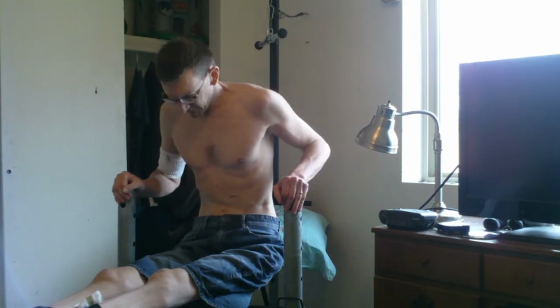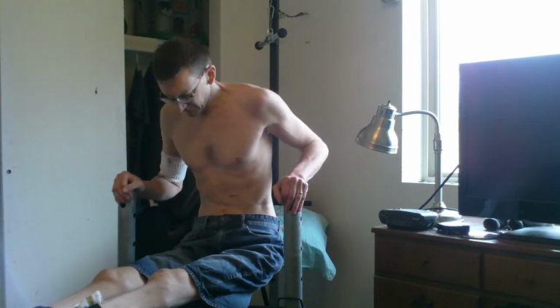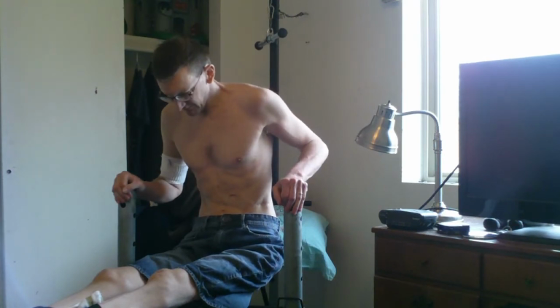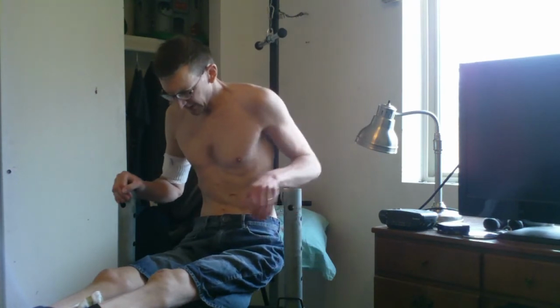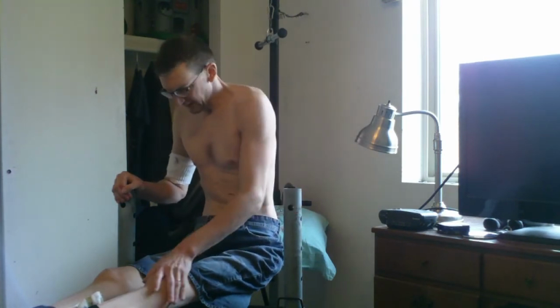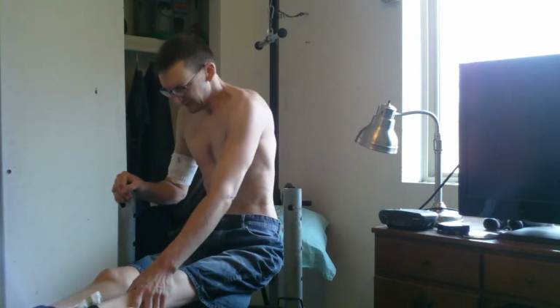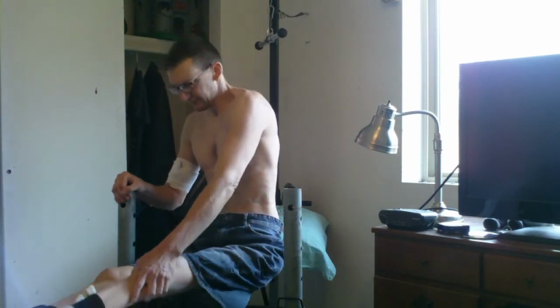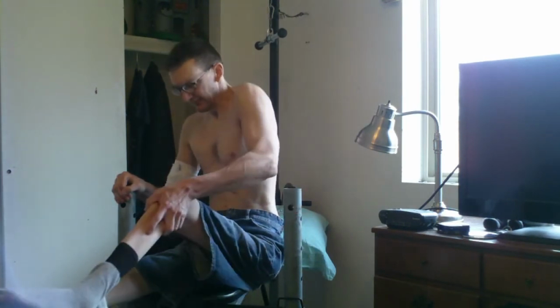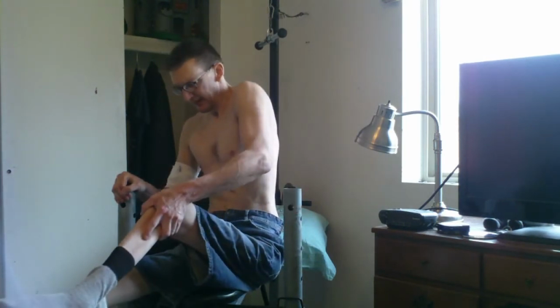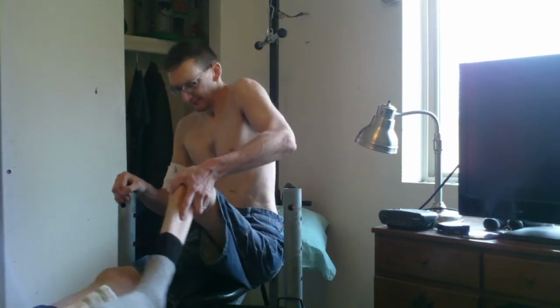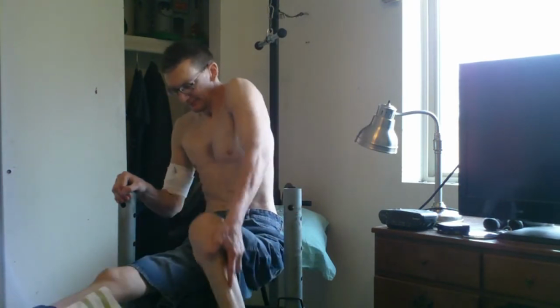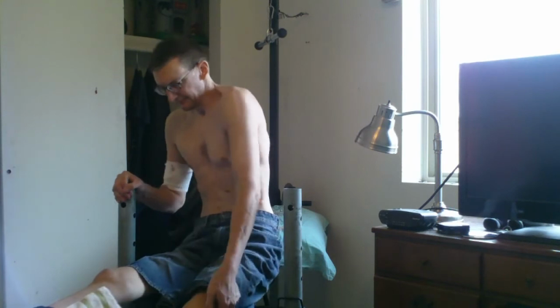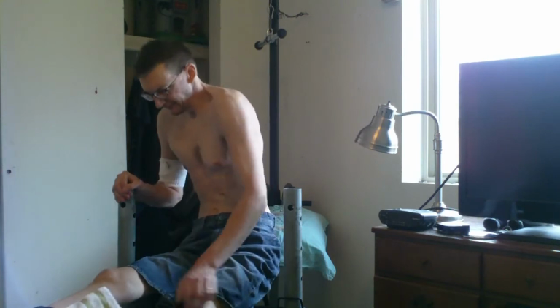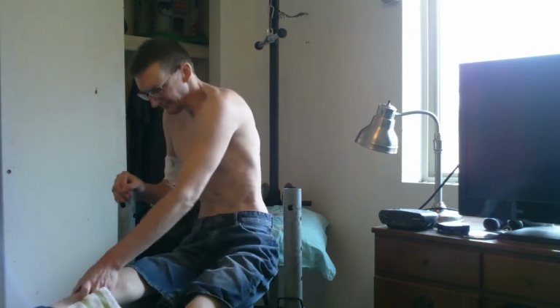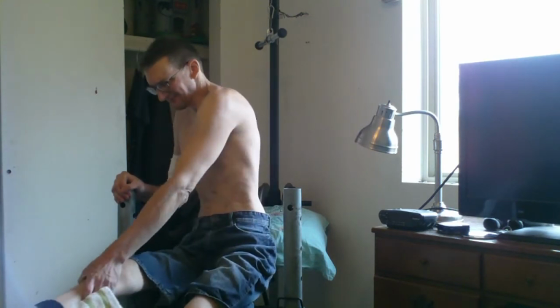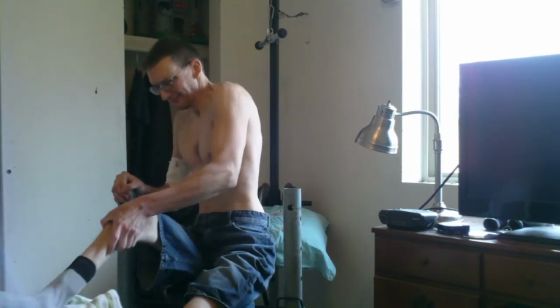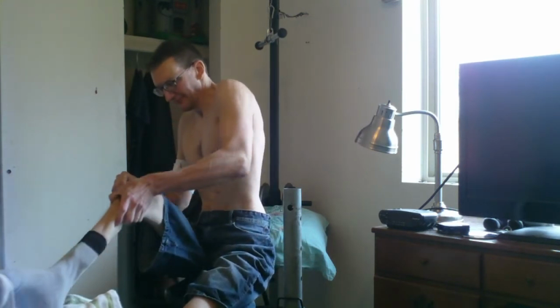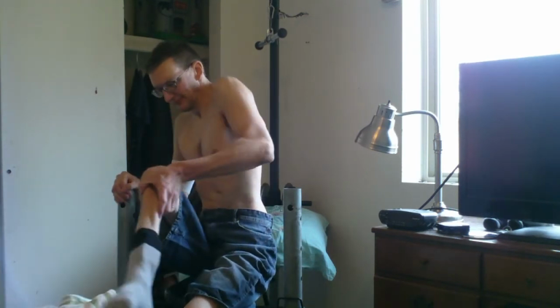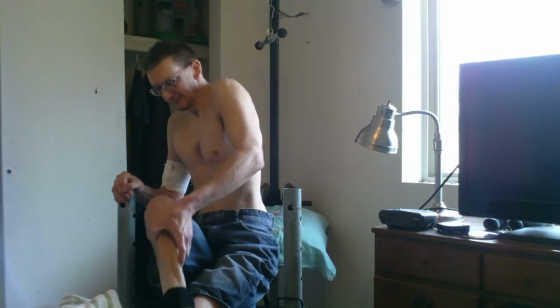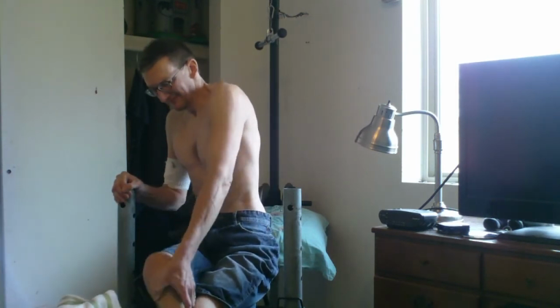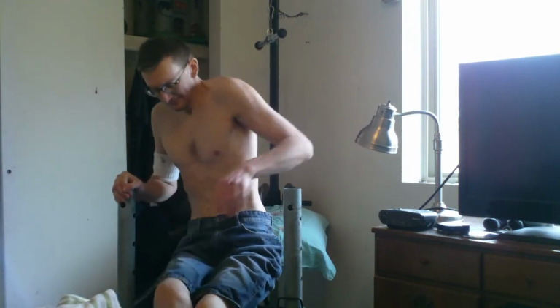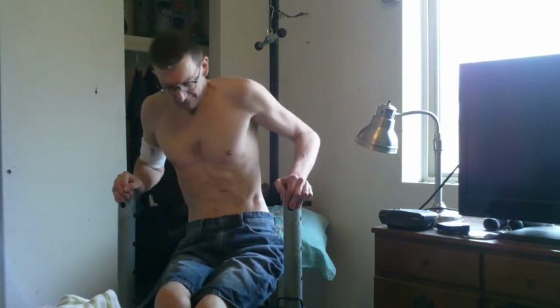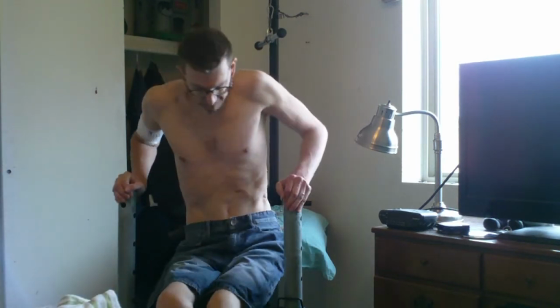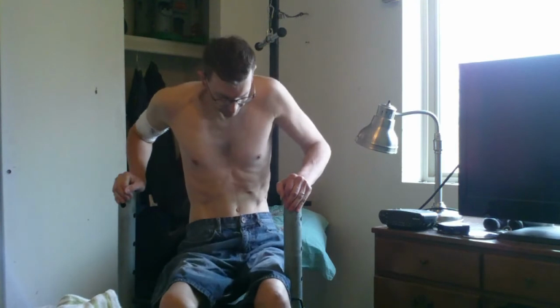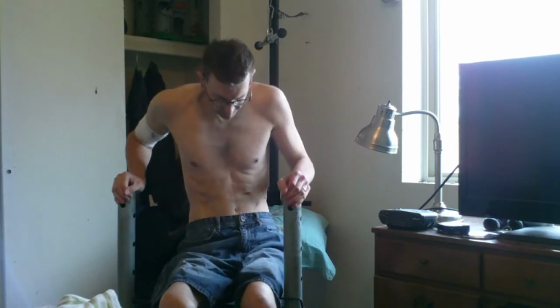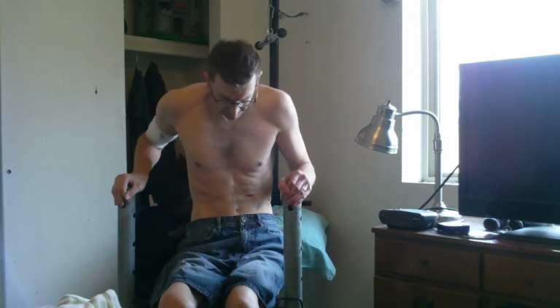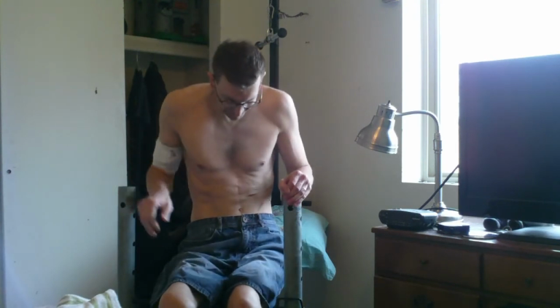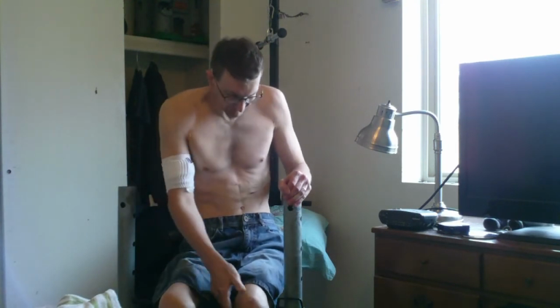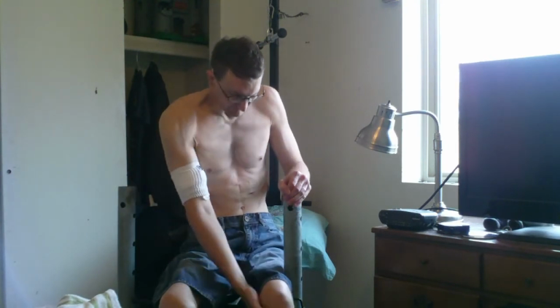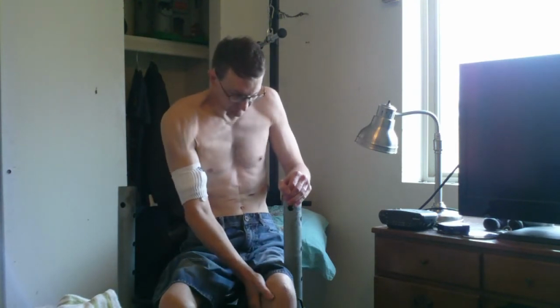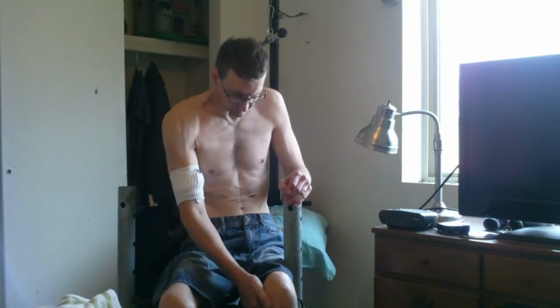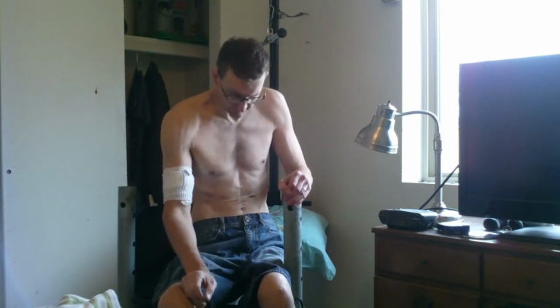I think it was kind of hard on my heart, so I don't do that anymore. I'm just exercising my left arm pretty much whenever I do exercises.